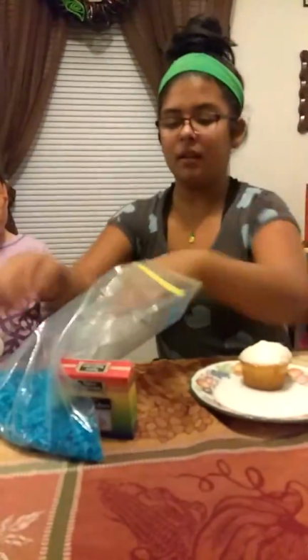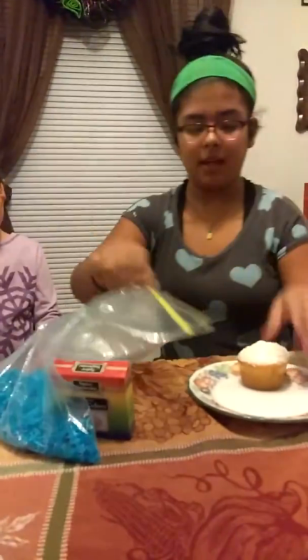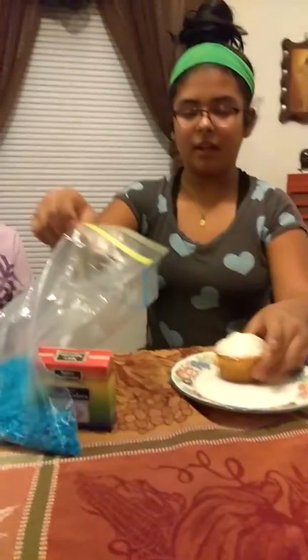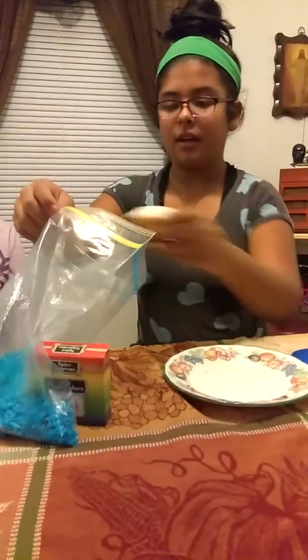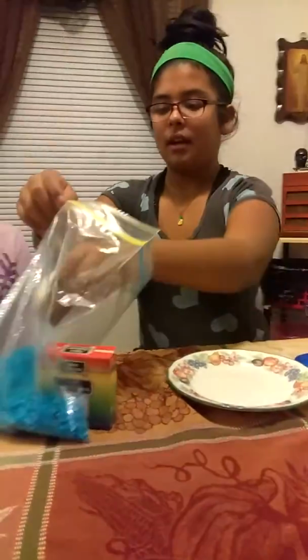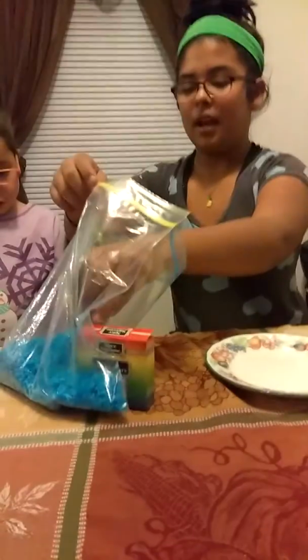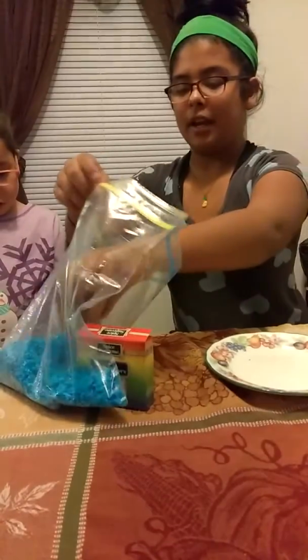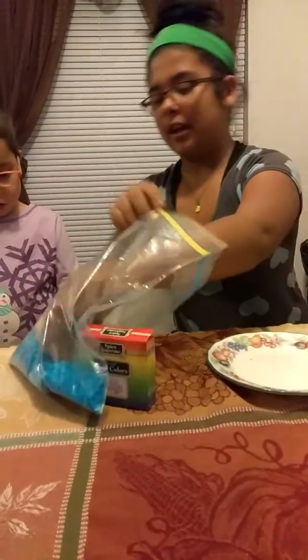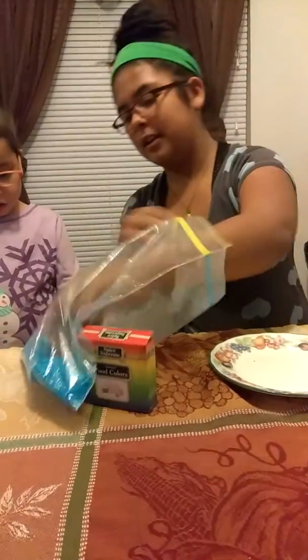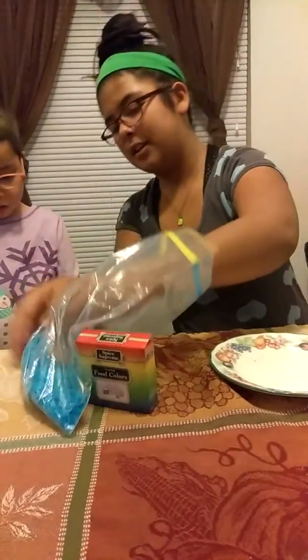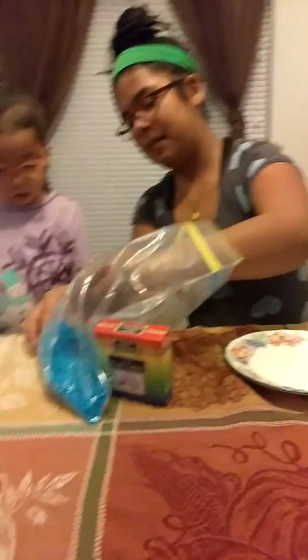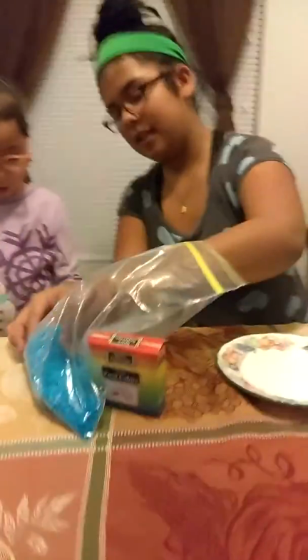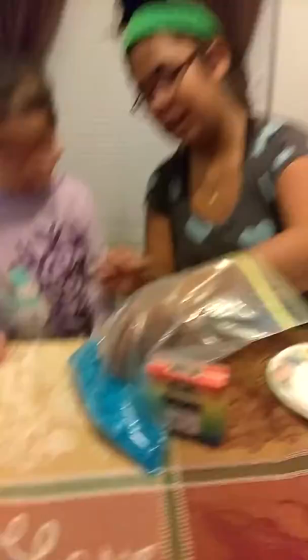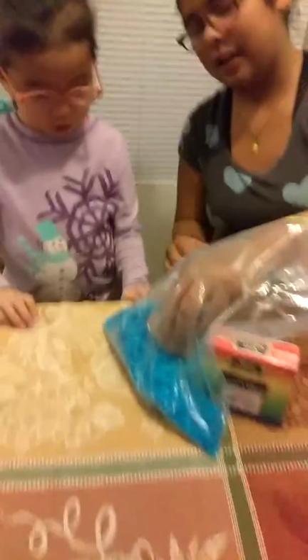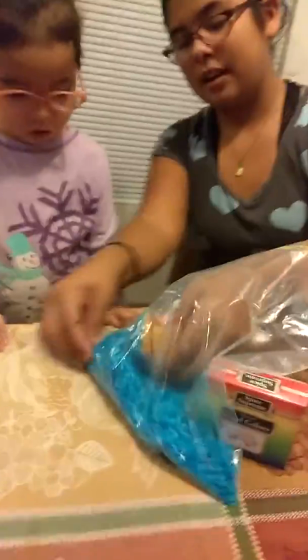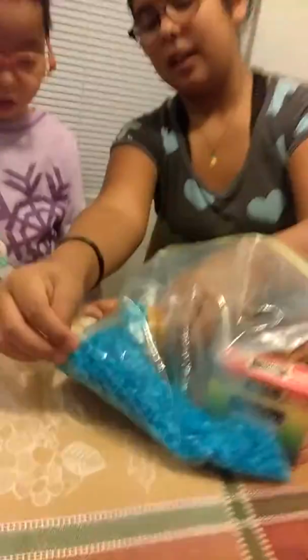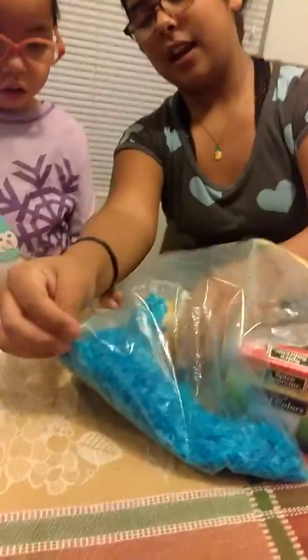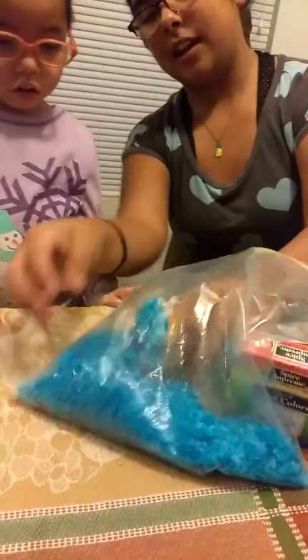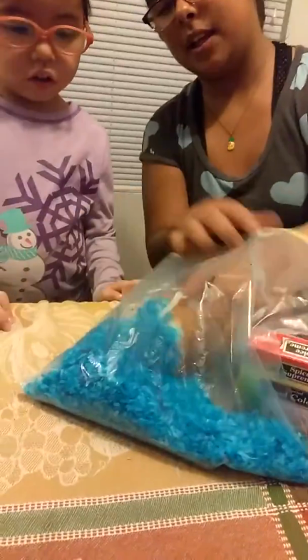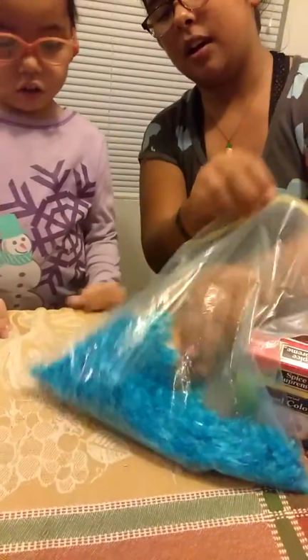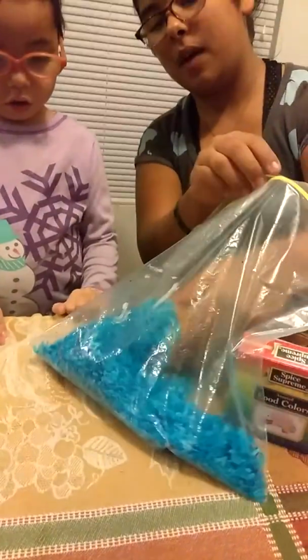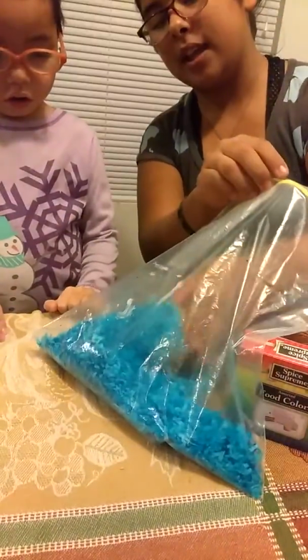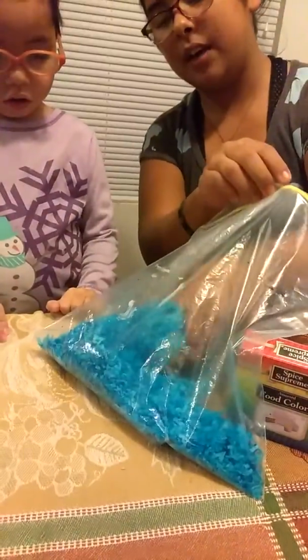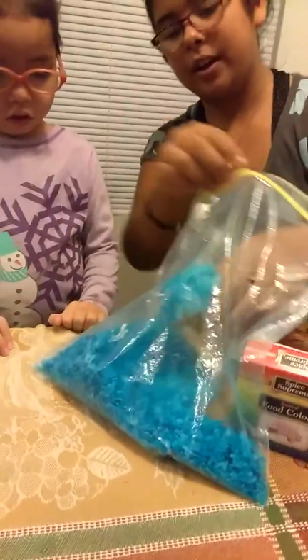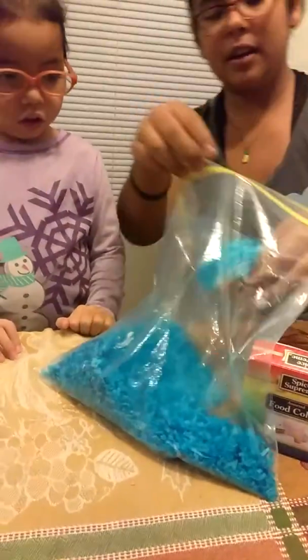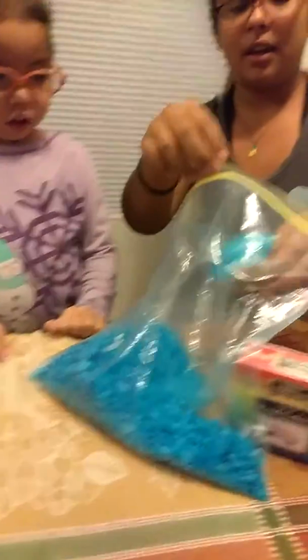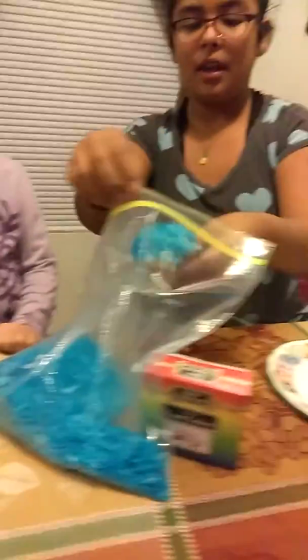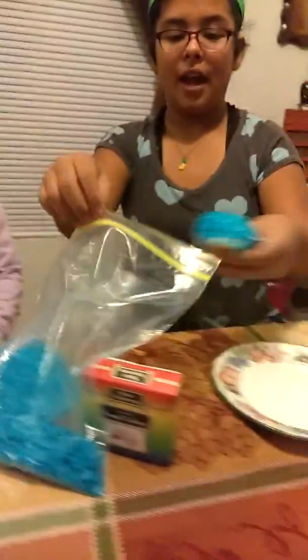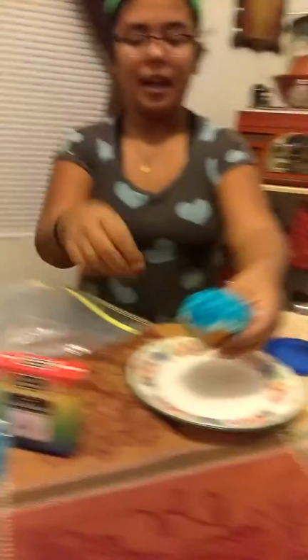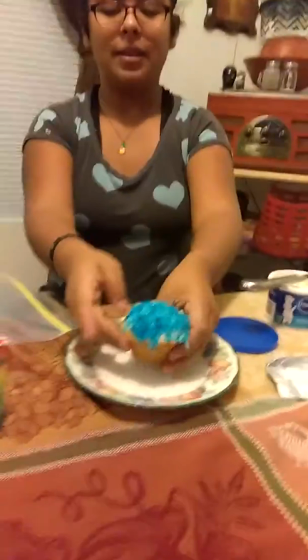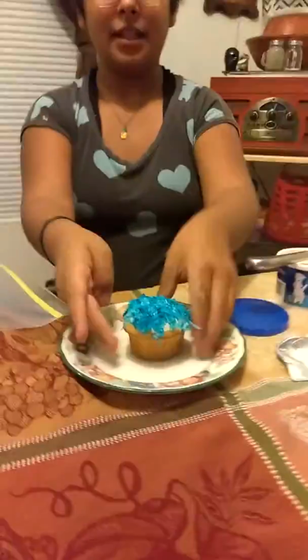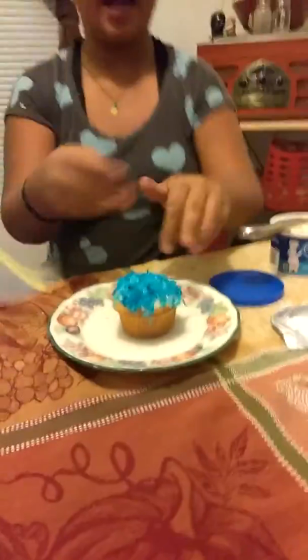Make sure and now you are going to dump it in there. And make sure all the white is covered. Now let's turn that.